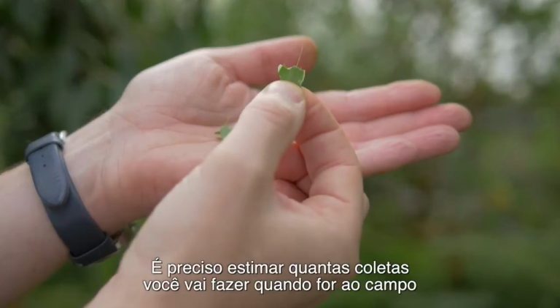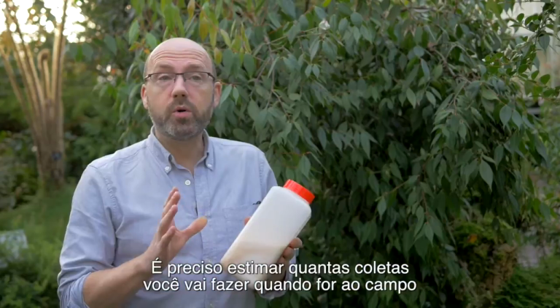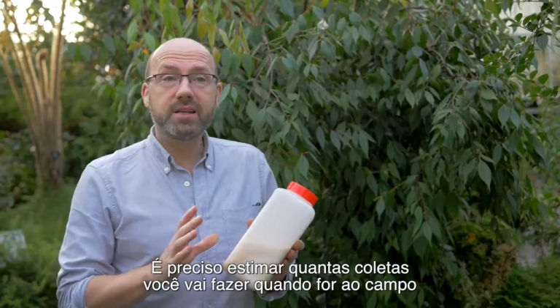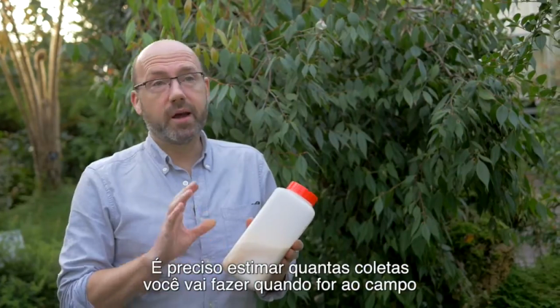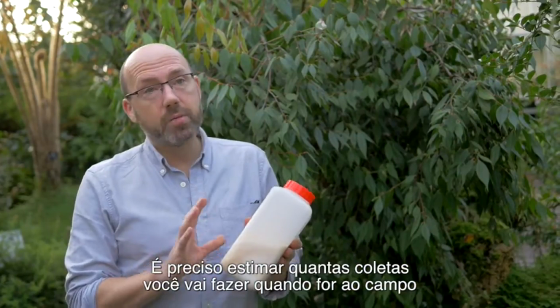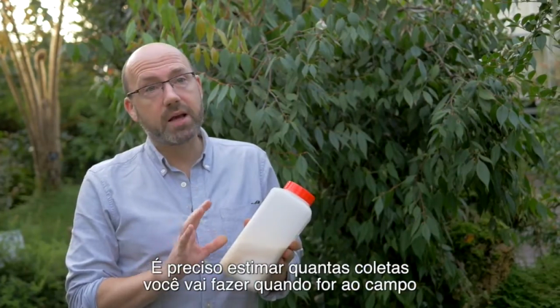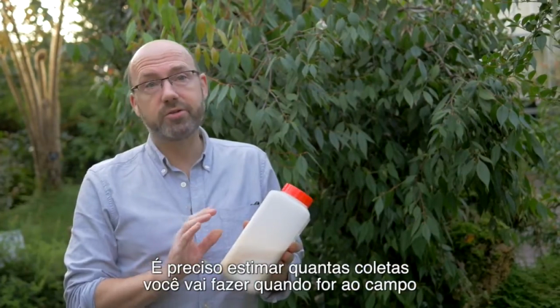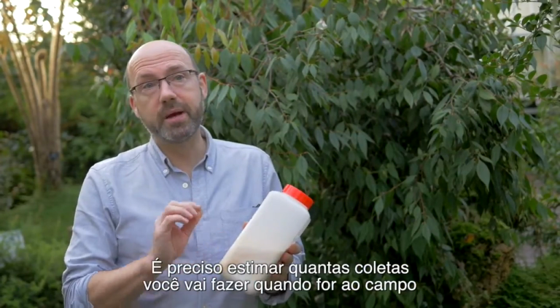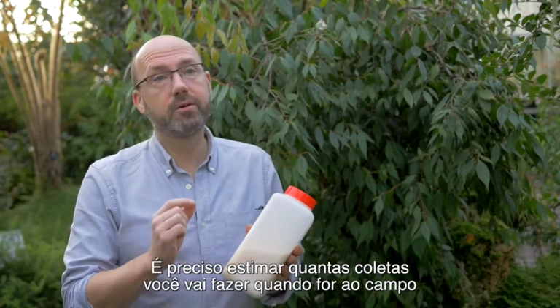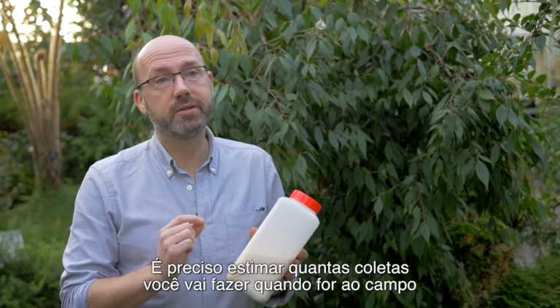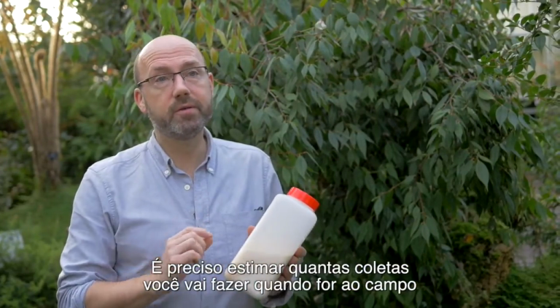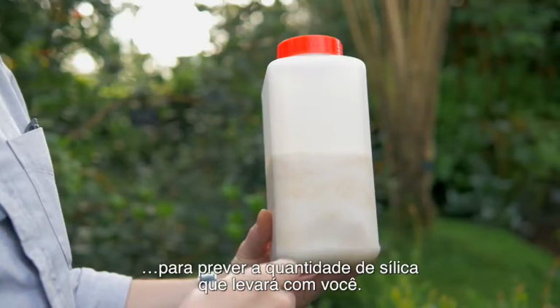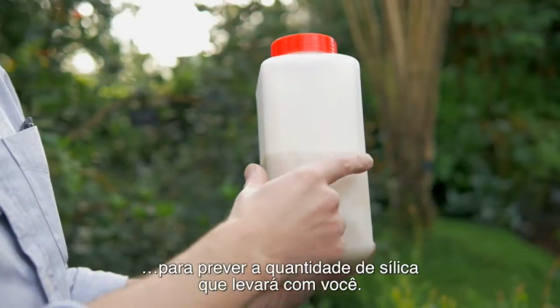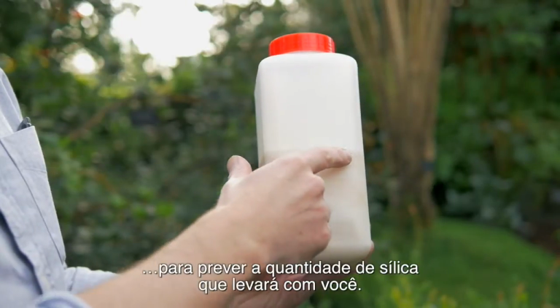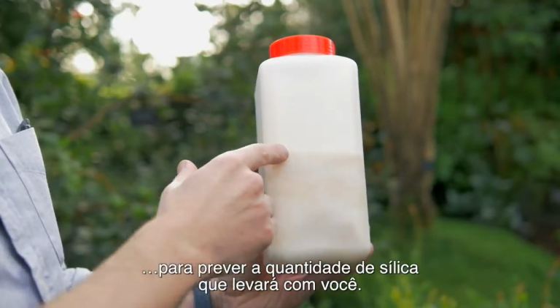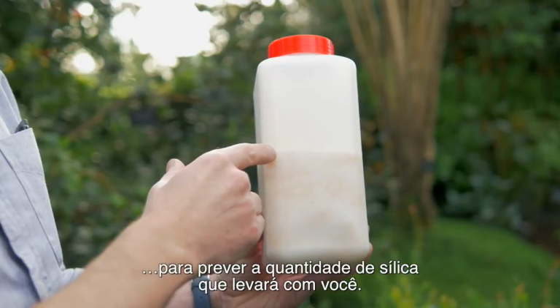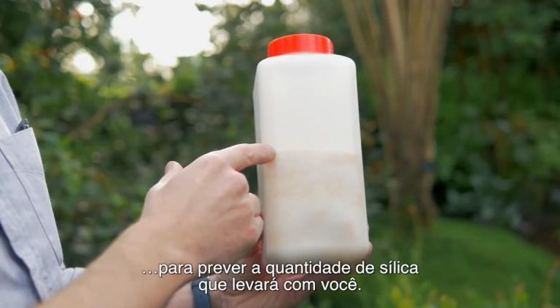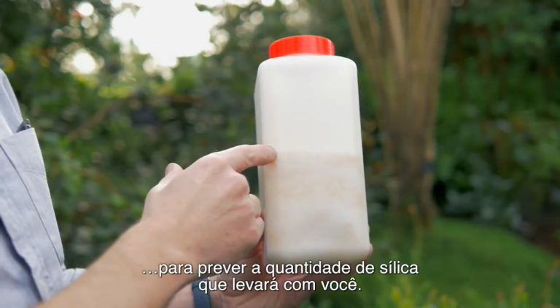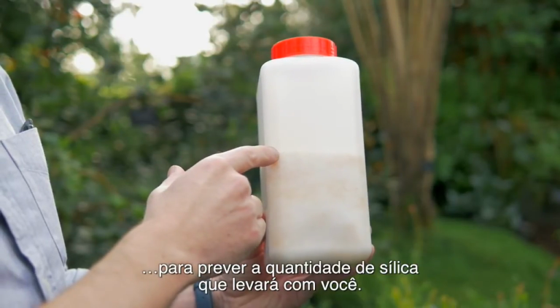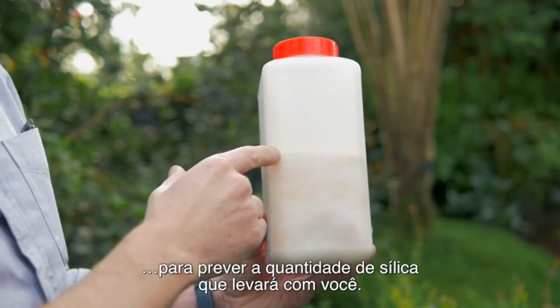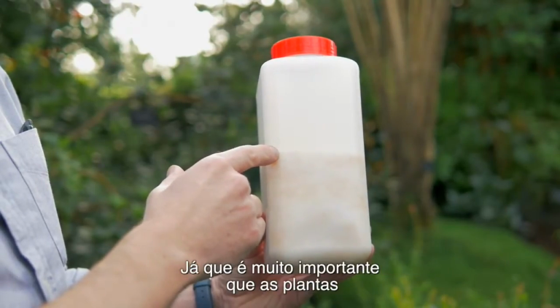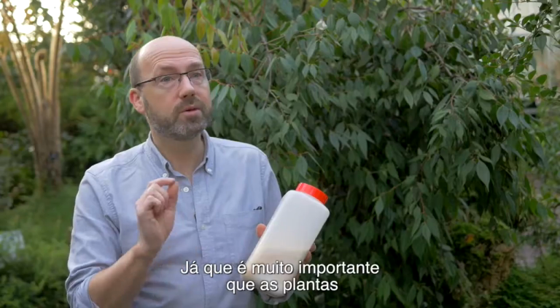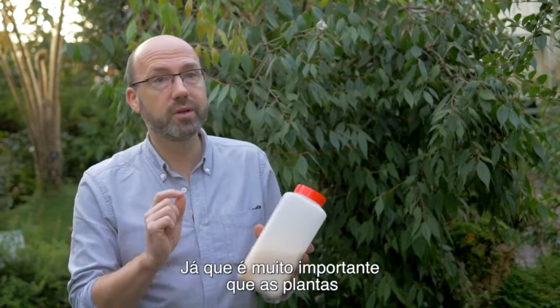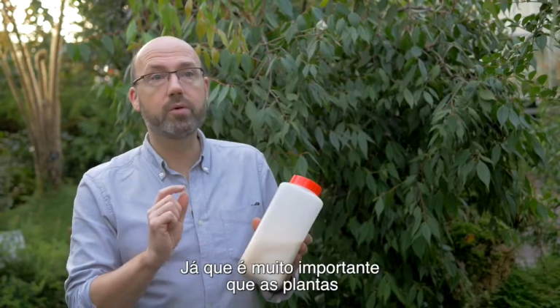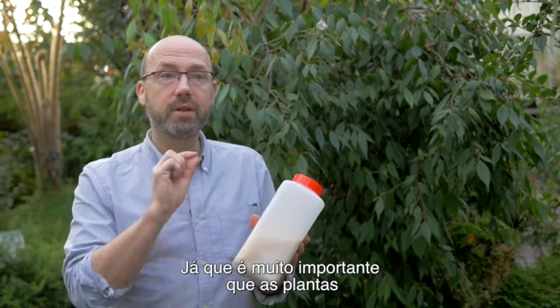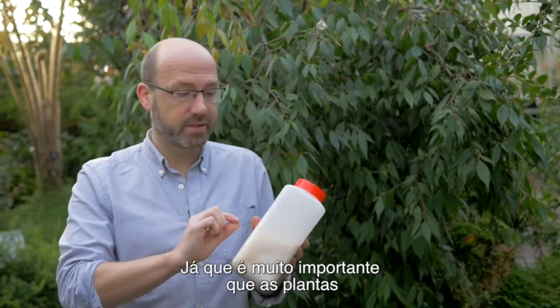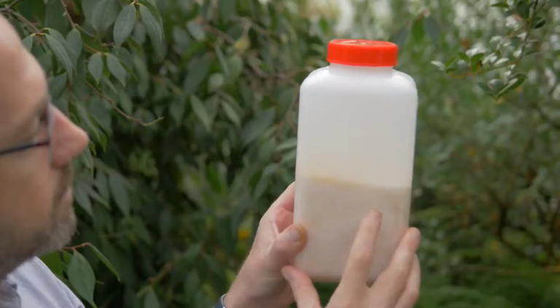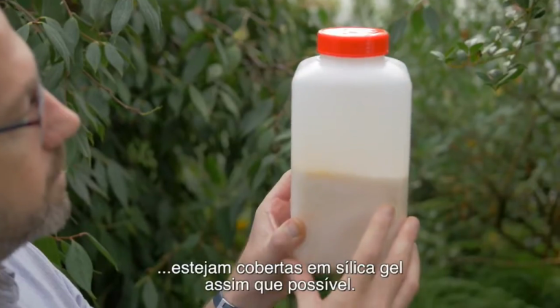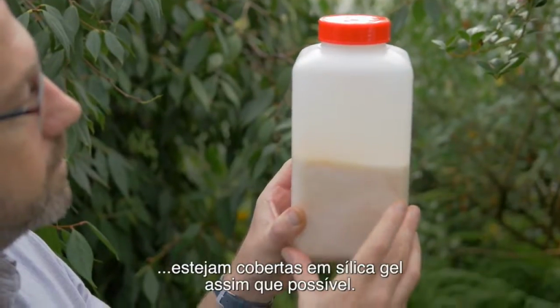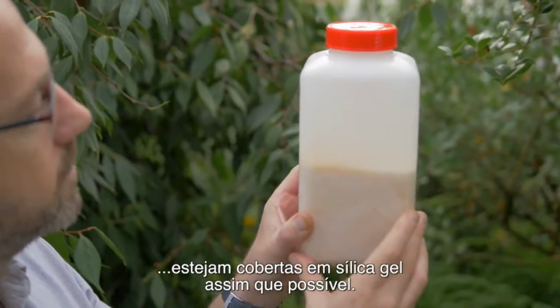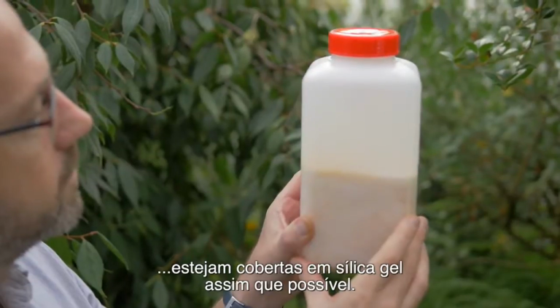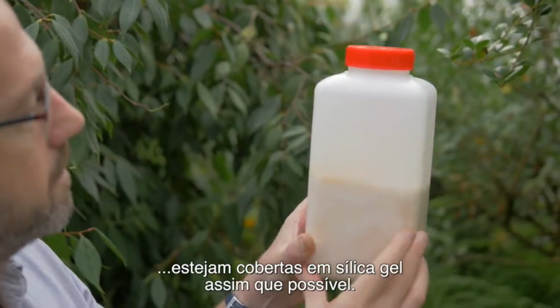It's important to estimate how many collections you're going to make when you're going into the field, because that allows you to work out how much silica gel to take with you. It's really important that the plants are covered in silica gel as soon as possible.